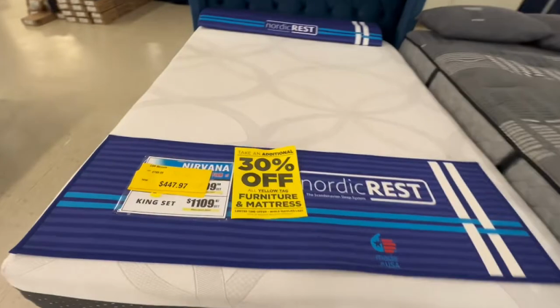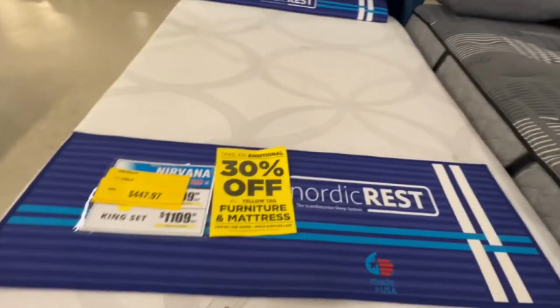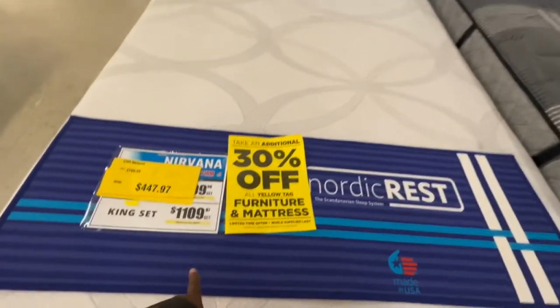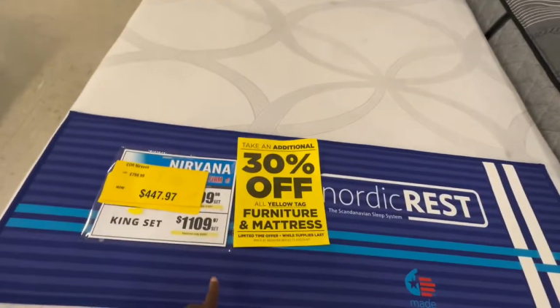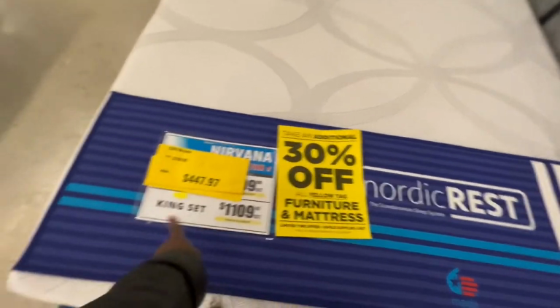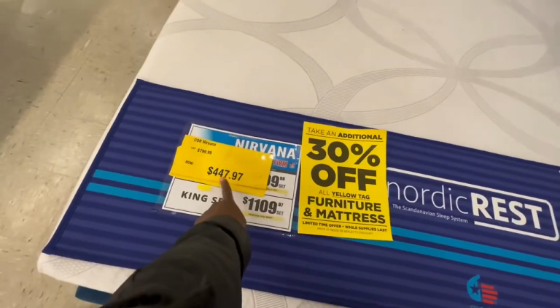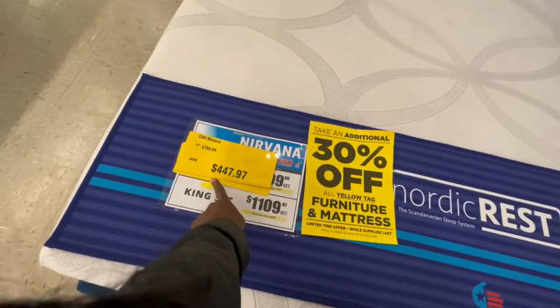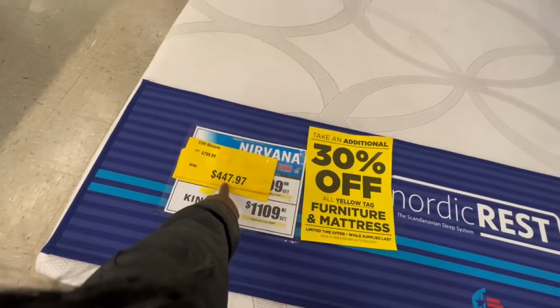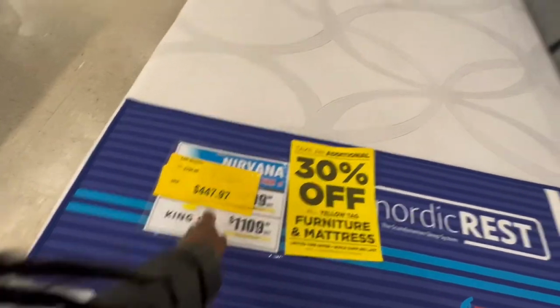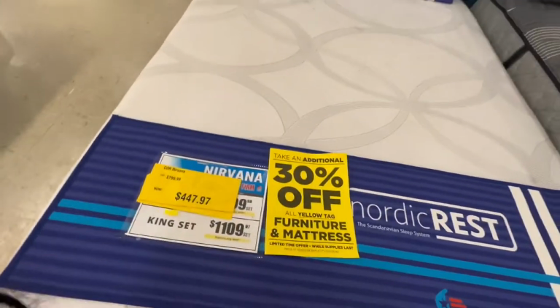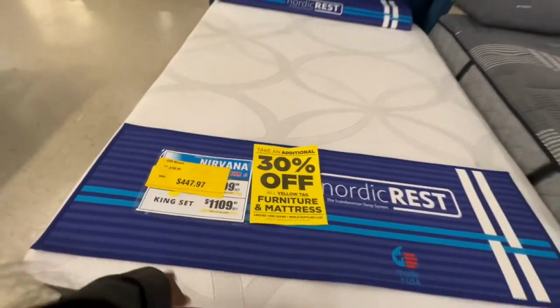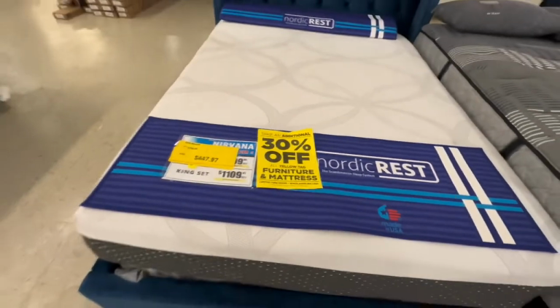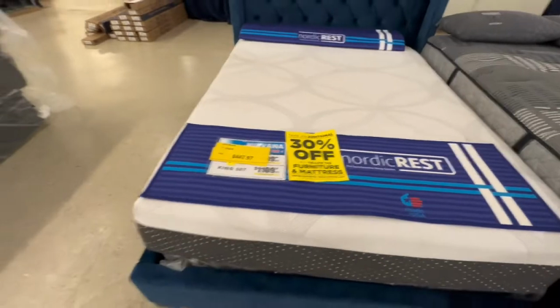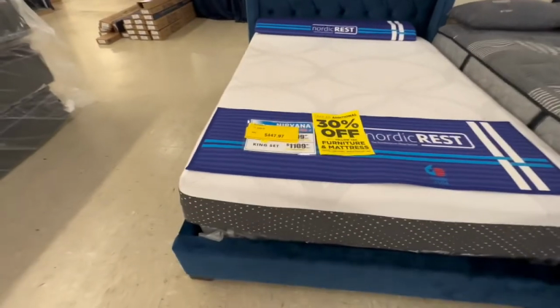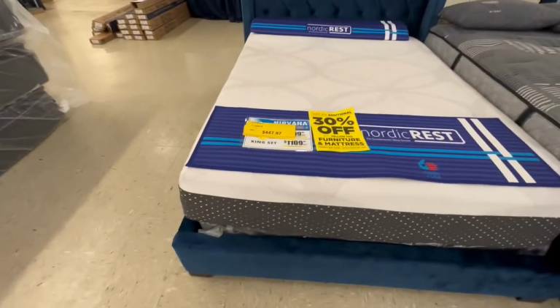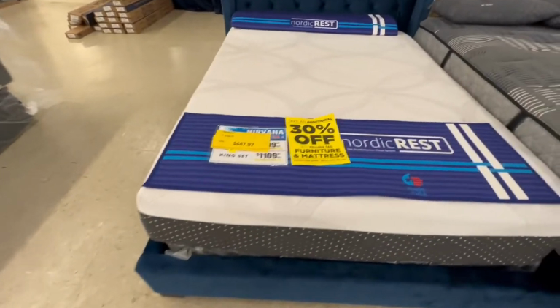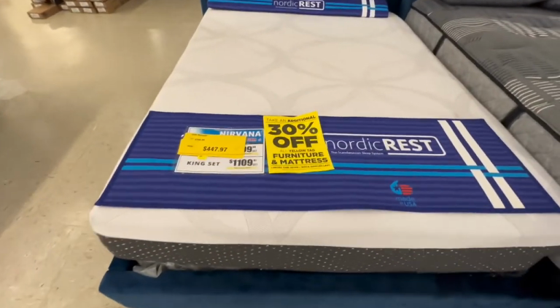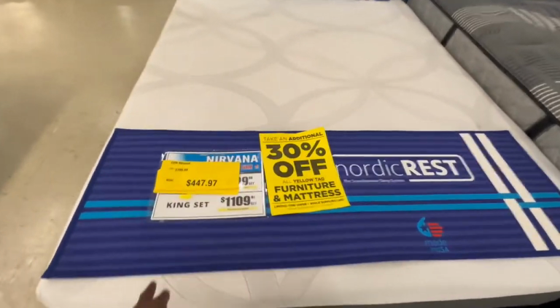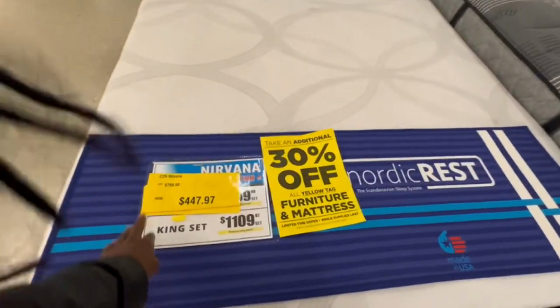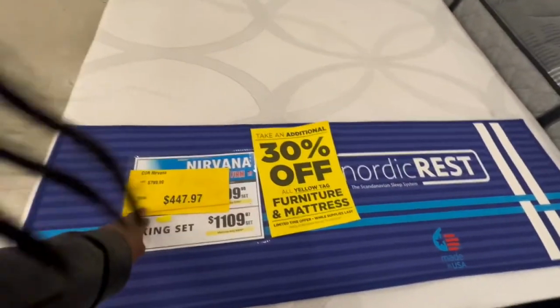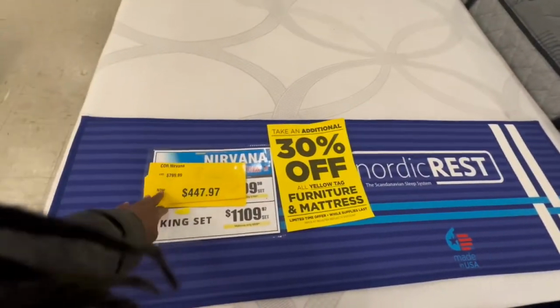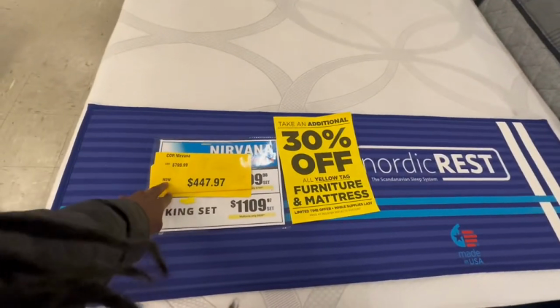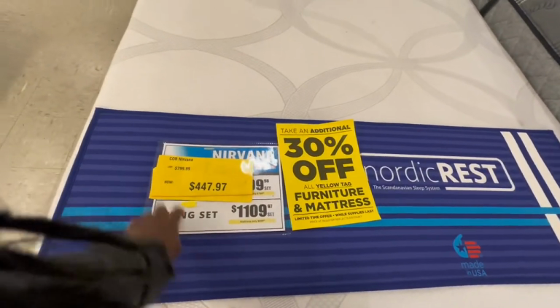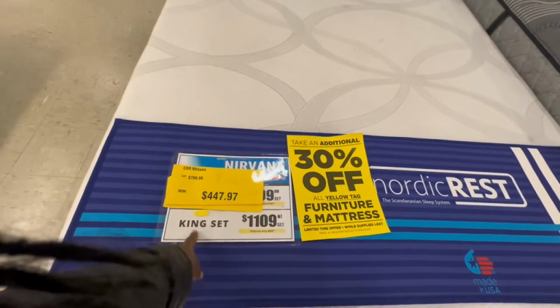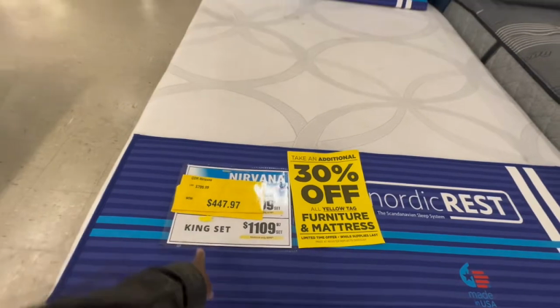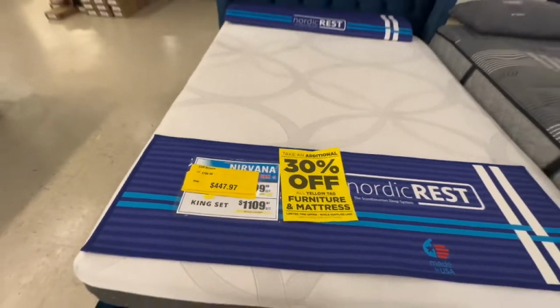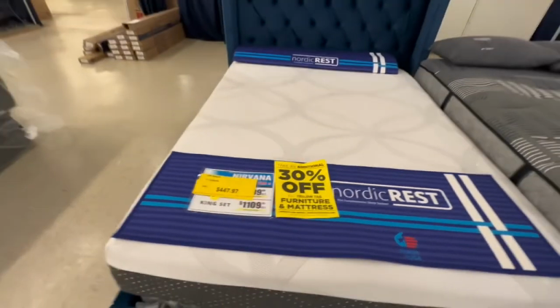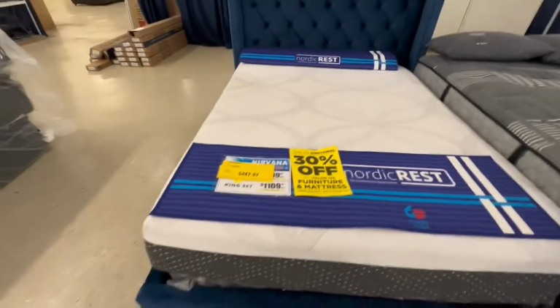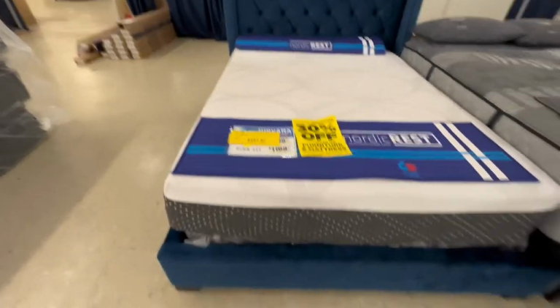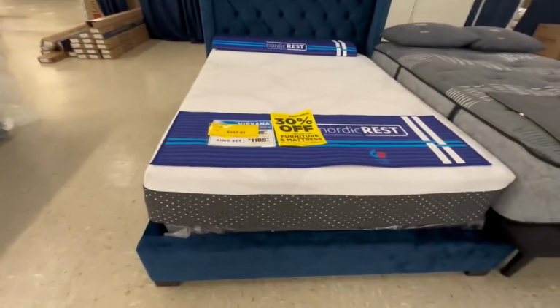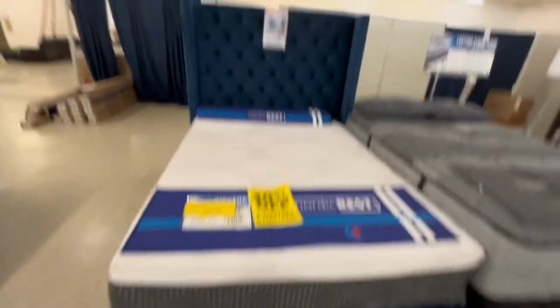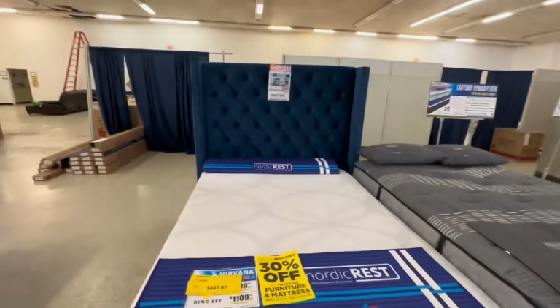This one says it's 30% off, which makes it $4.47. It's a king size — actually all sizes — so it's a king size for $4.47. I would get this.